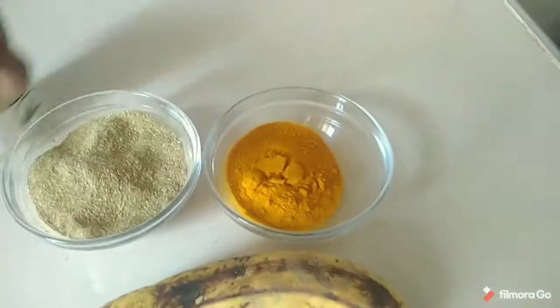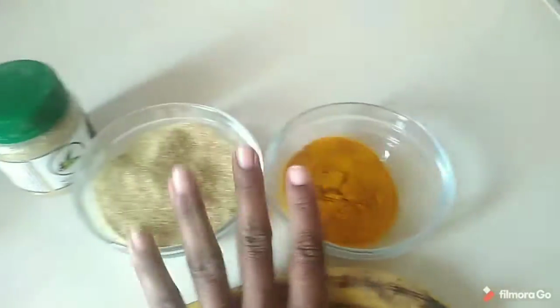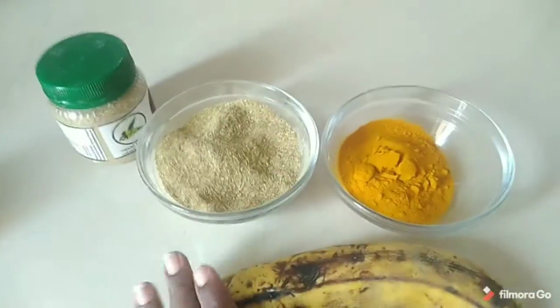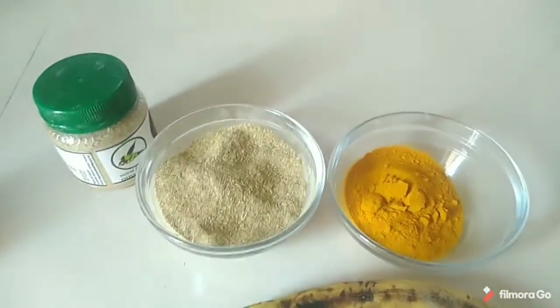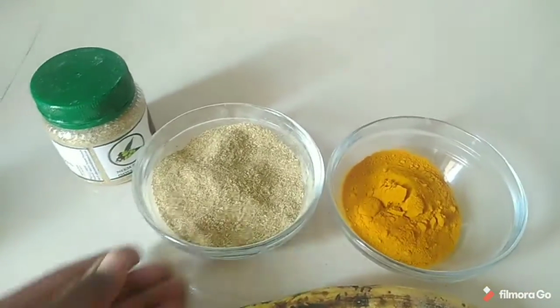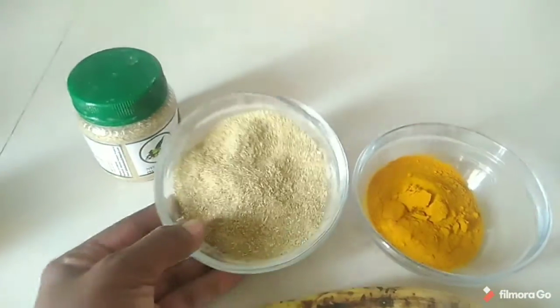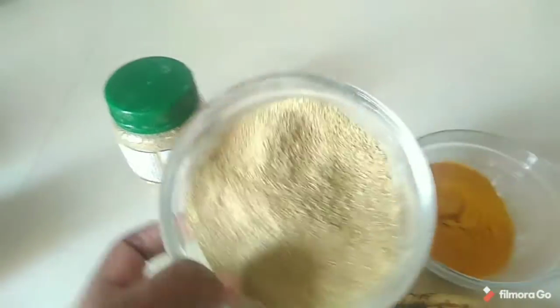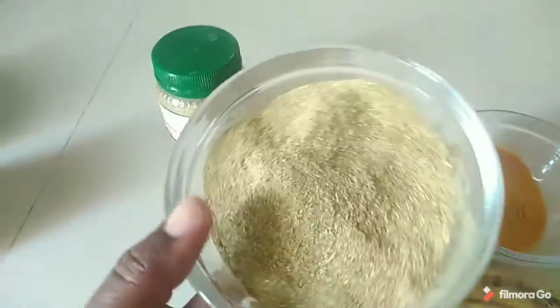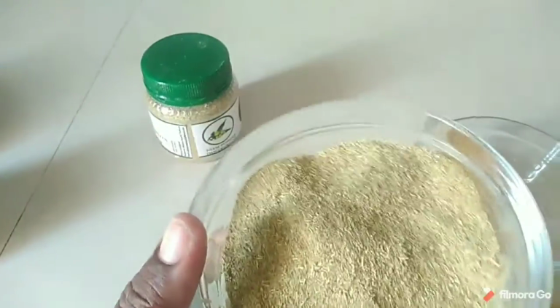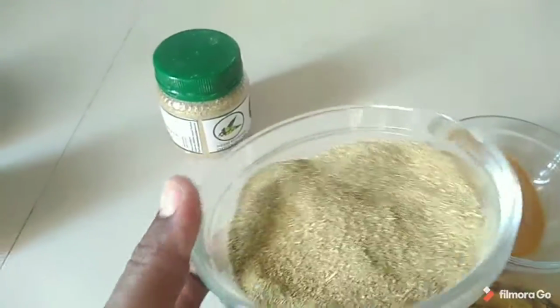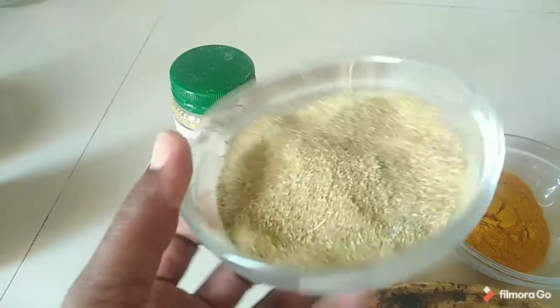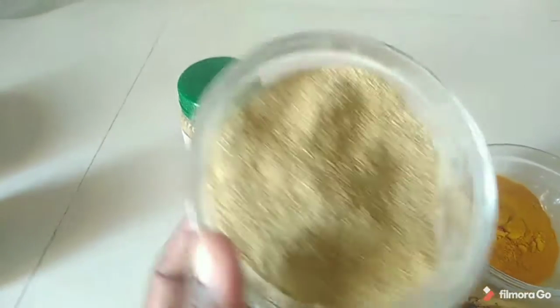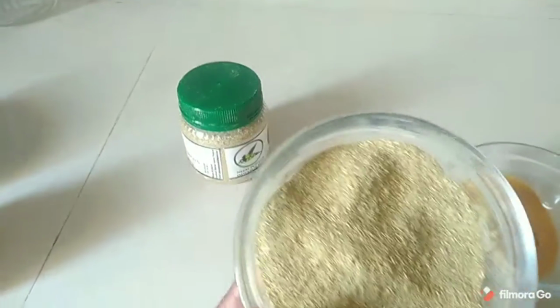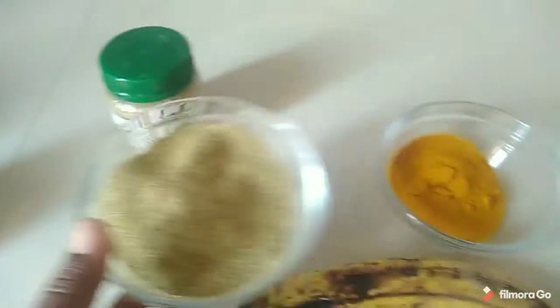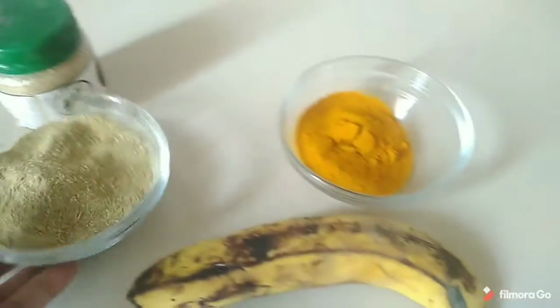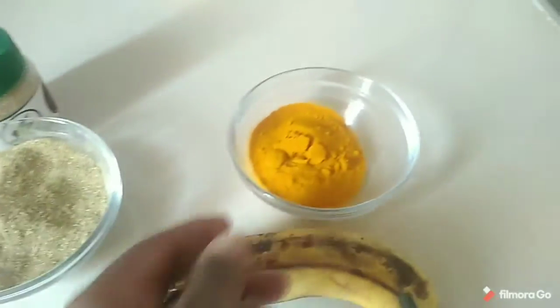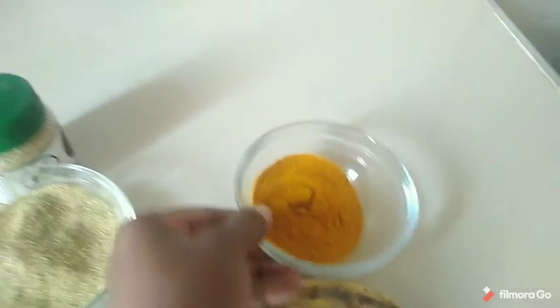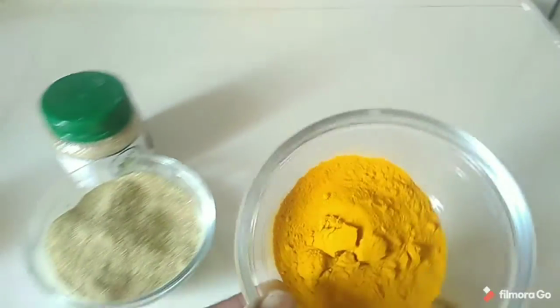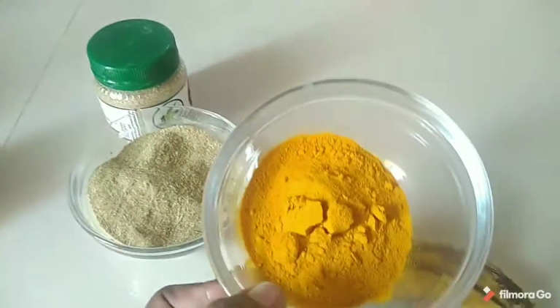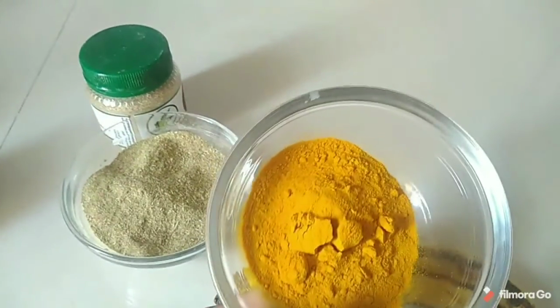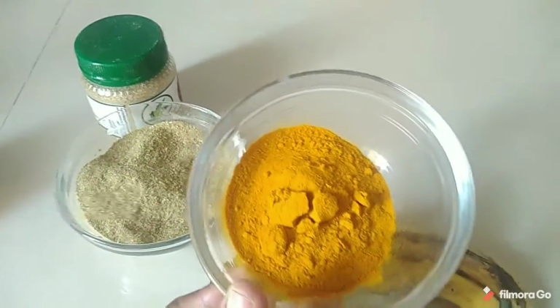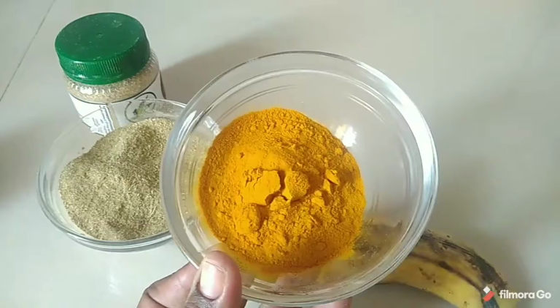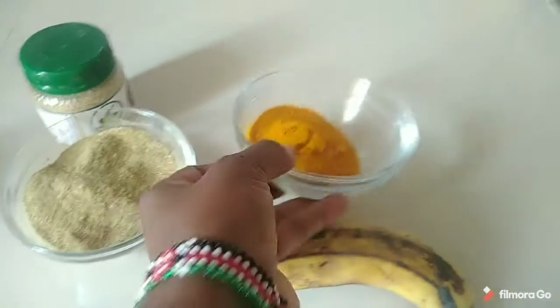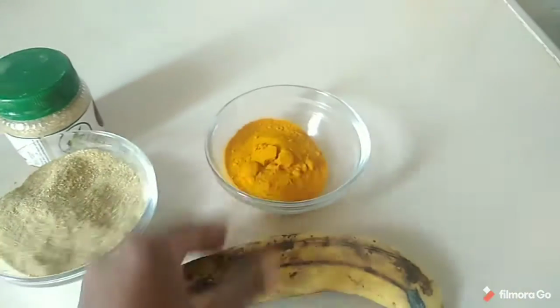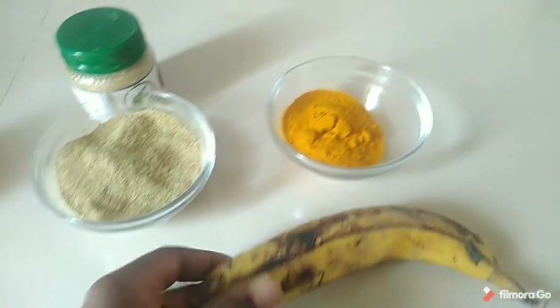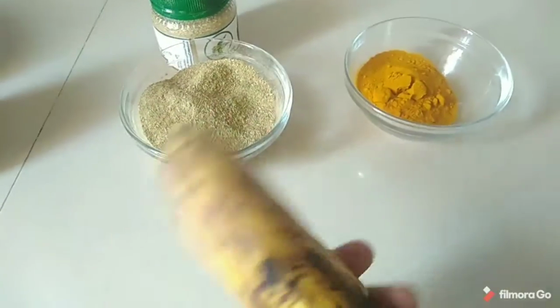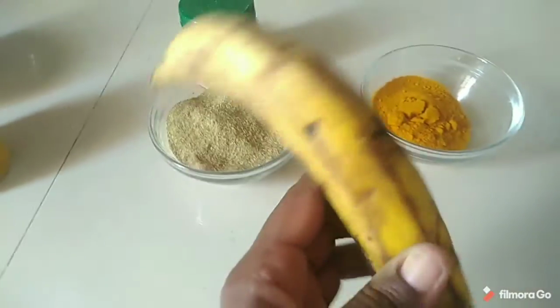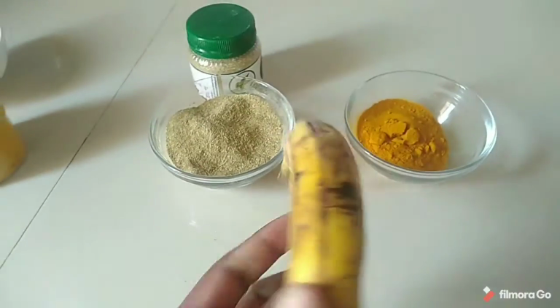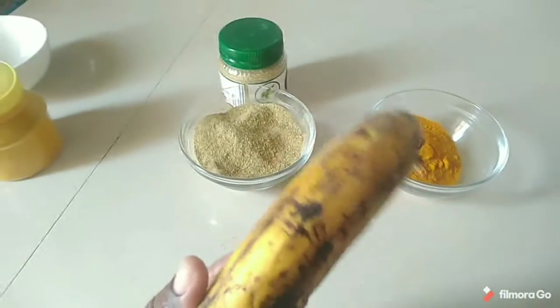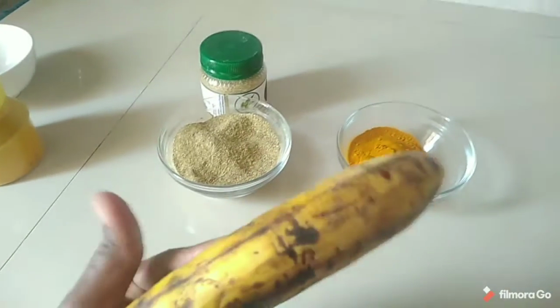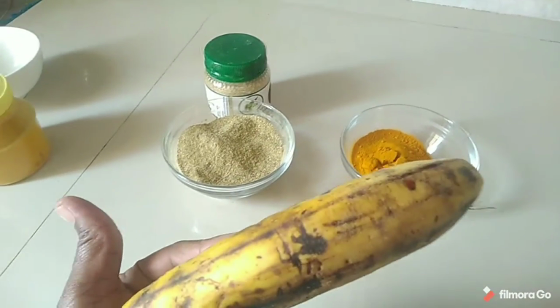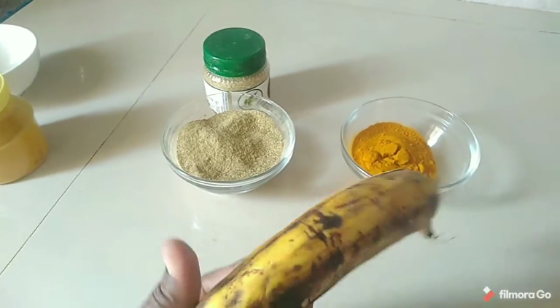Here are the three ingredients: I have my neem powder — this is the mwarubaini — and here is my turmeric powder, and one banana, of which I'll be using half.